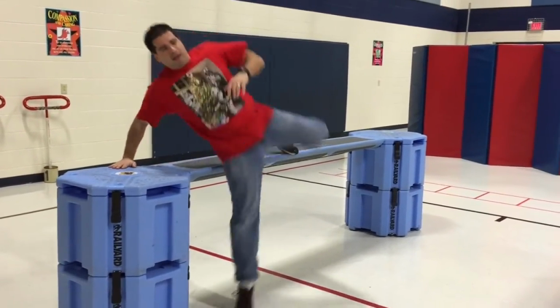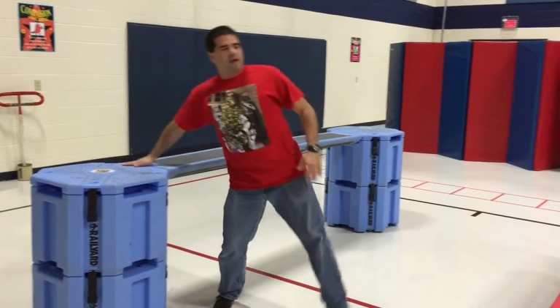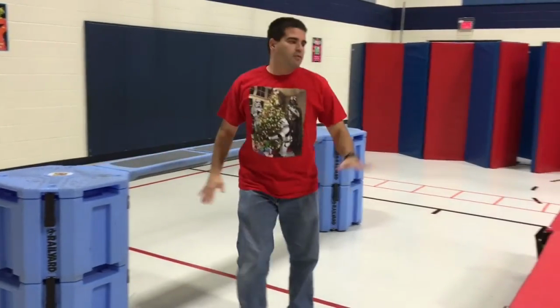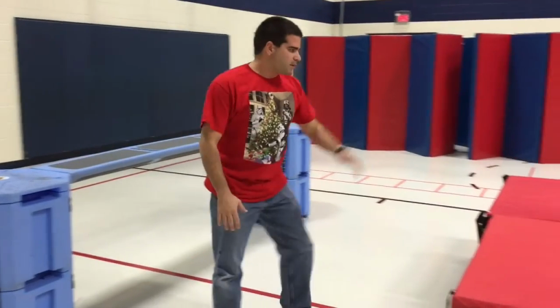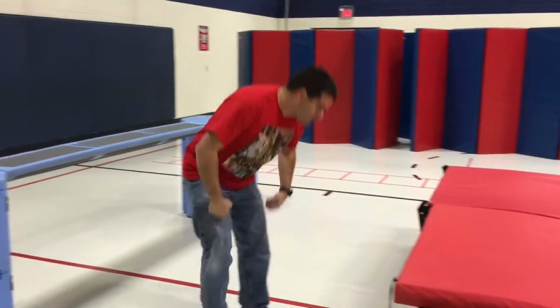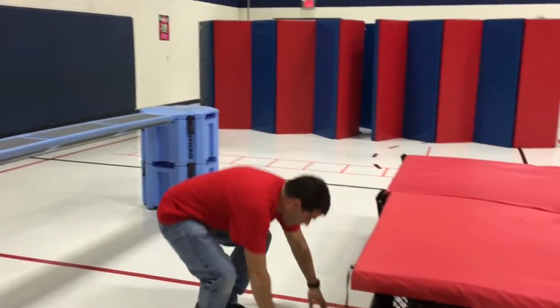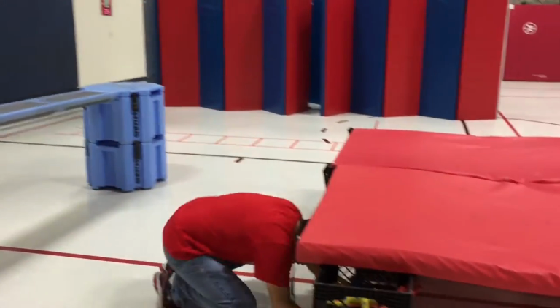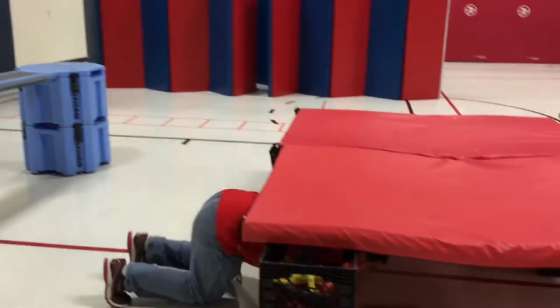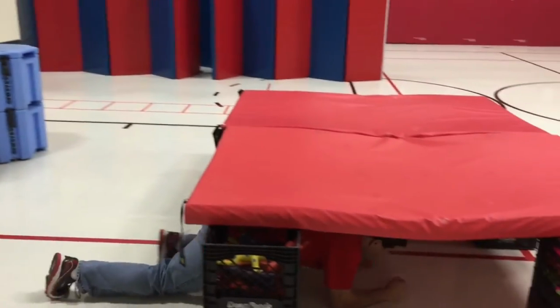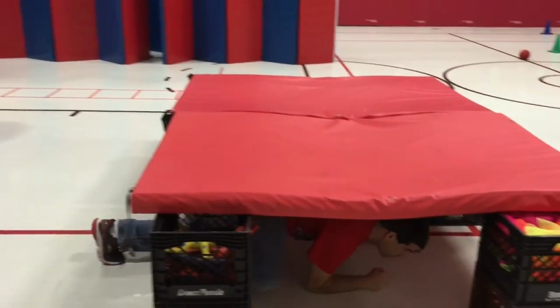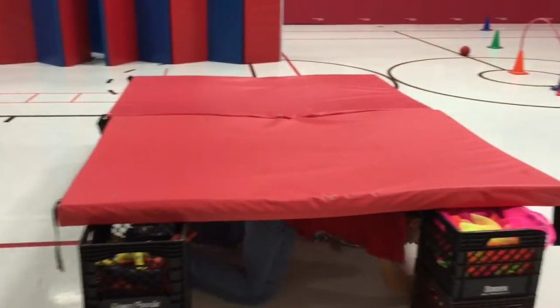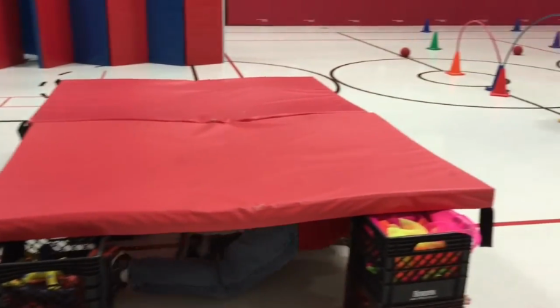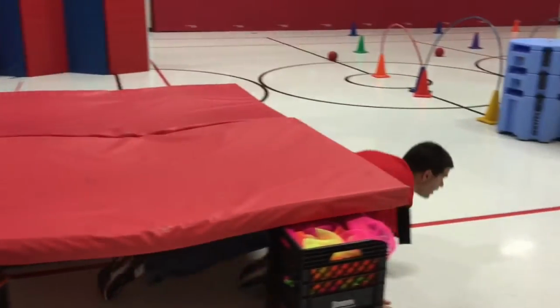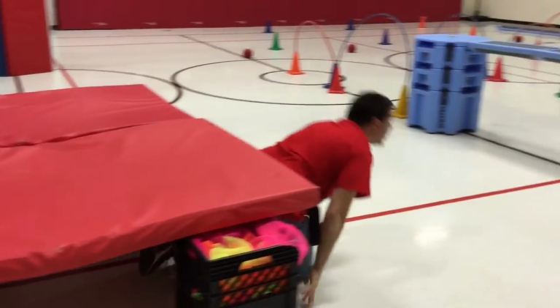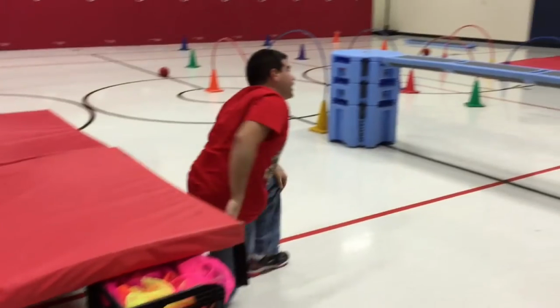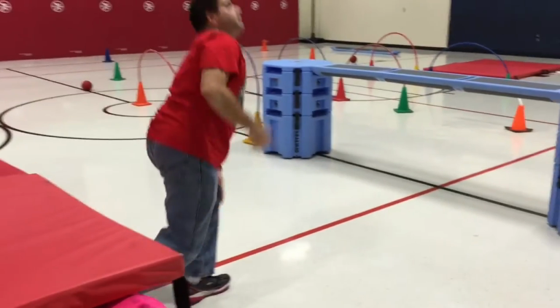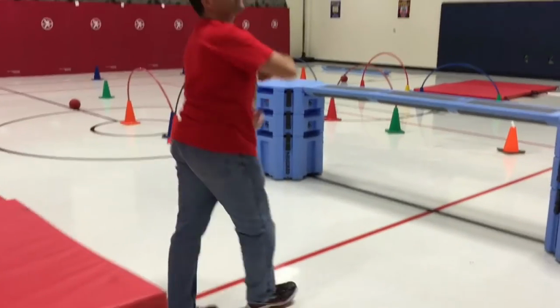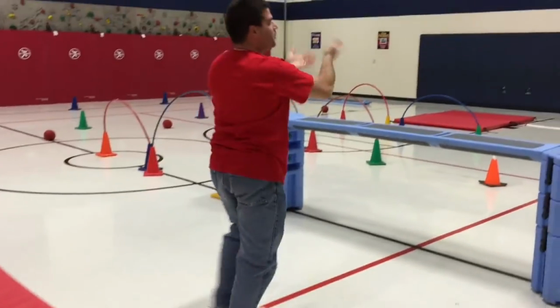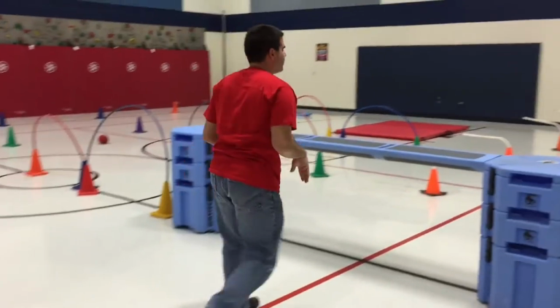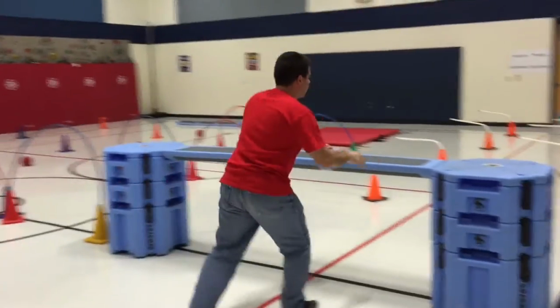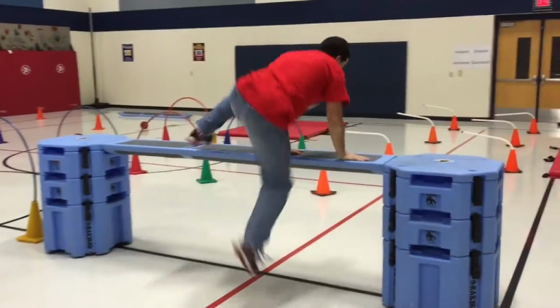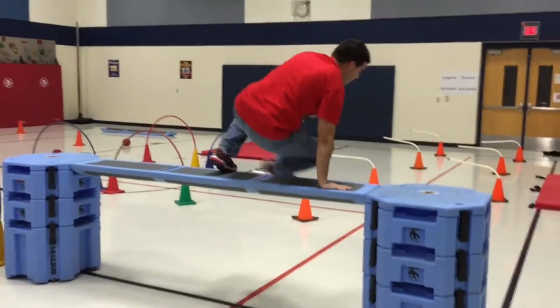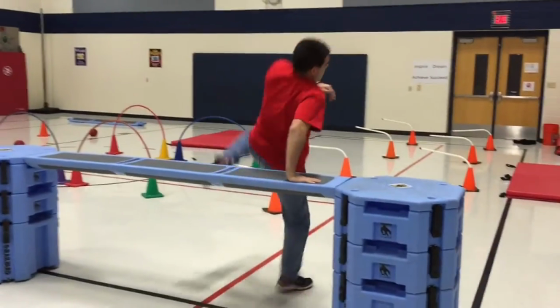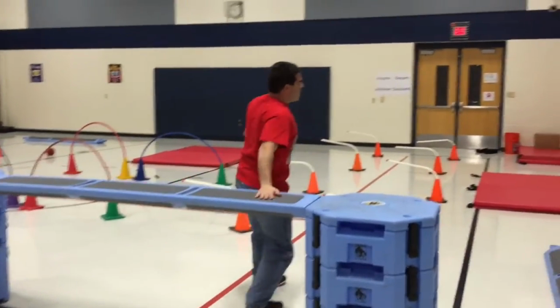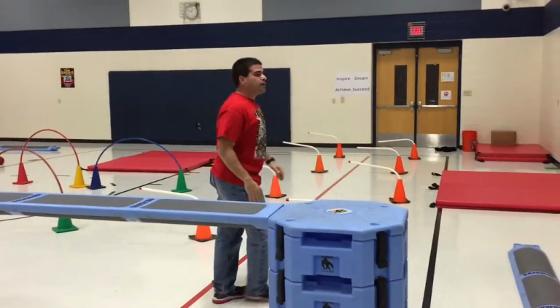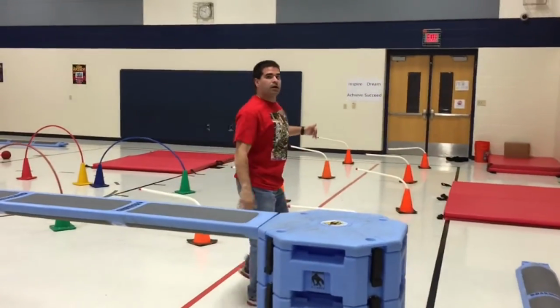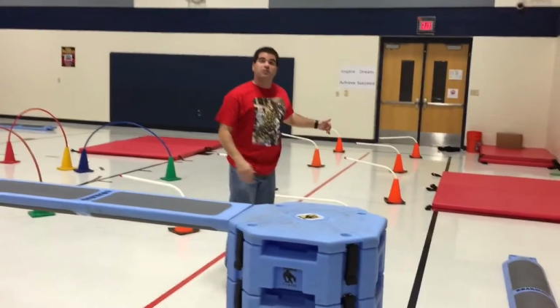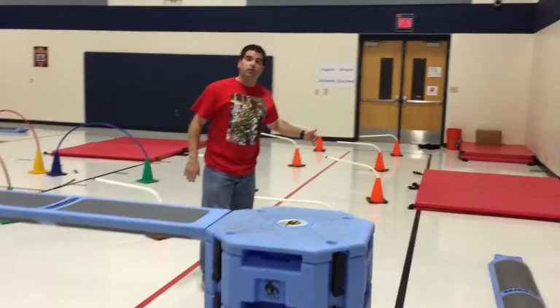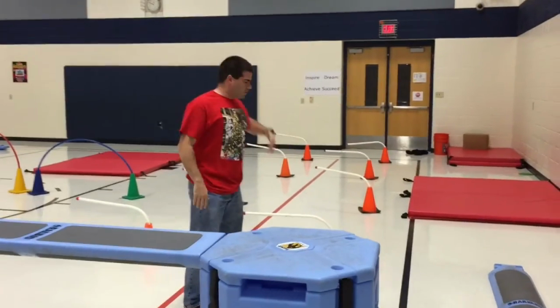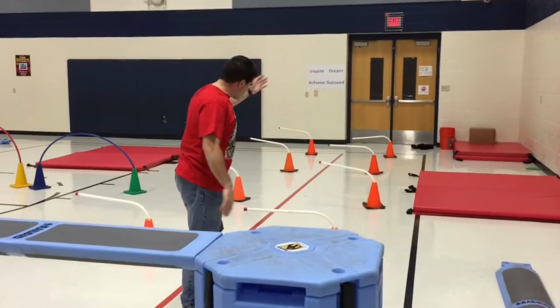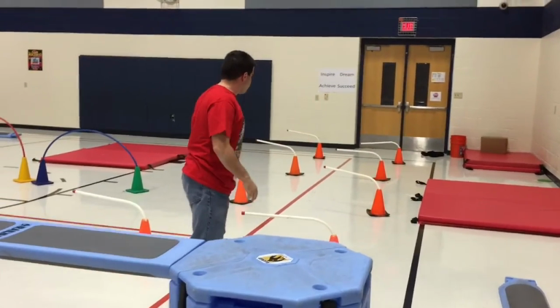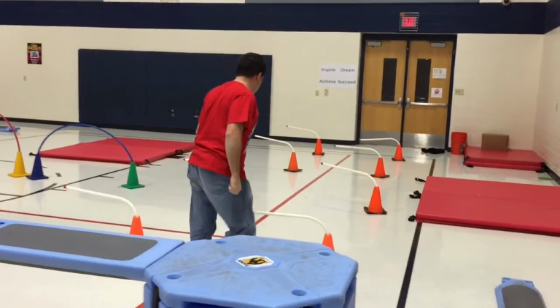And then we've got some tunnel mats here — they're going to crawl under. And then they're going to go up and over another one. And then they're going to come to some hurdles and jump over the hurdles.